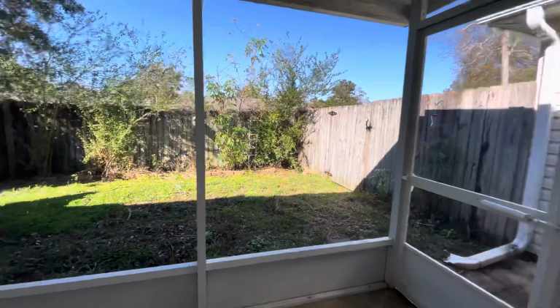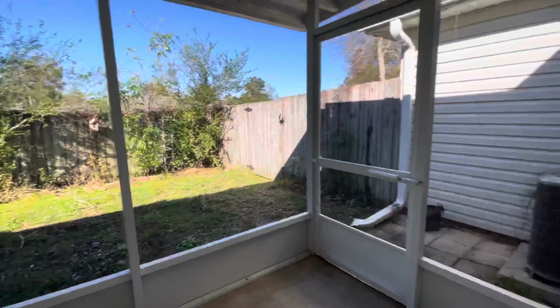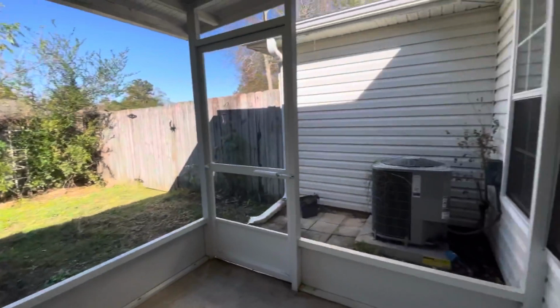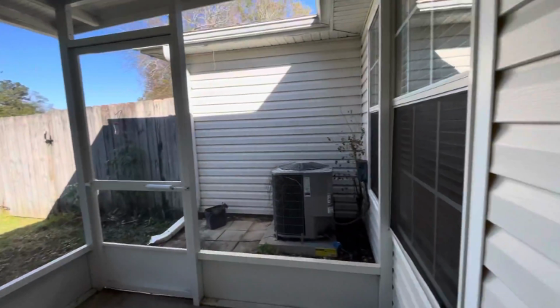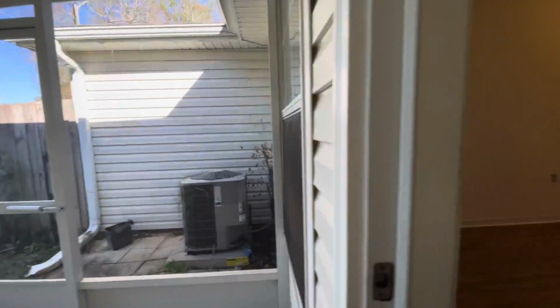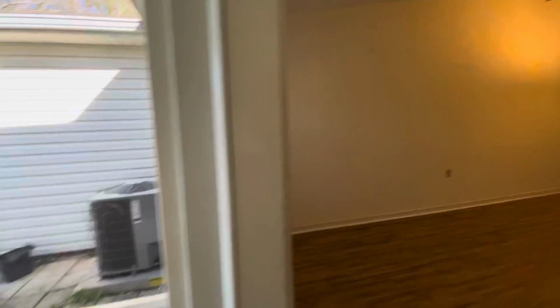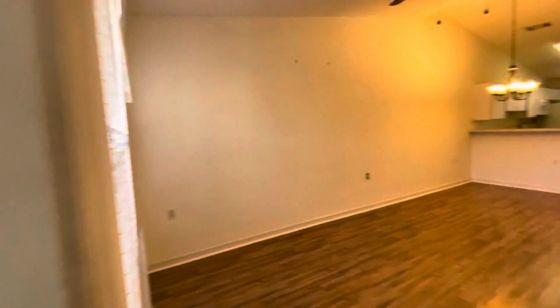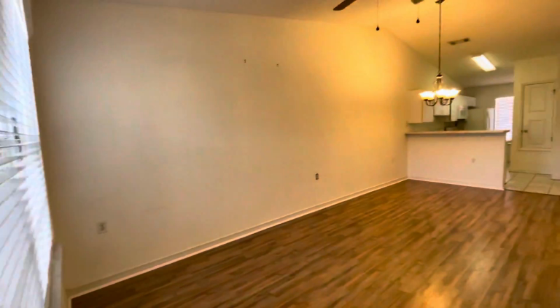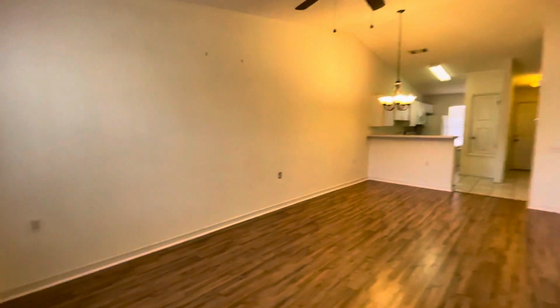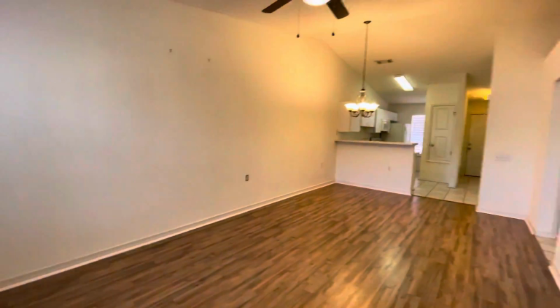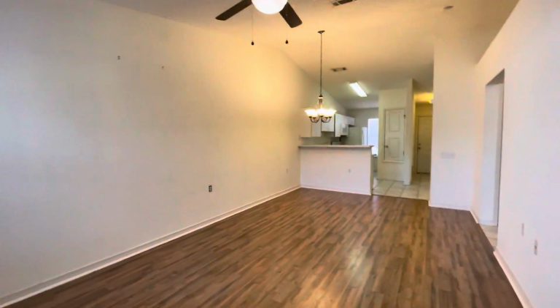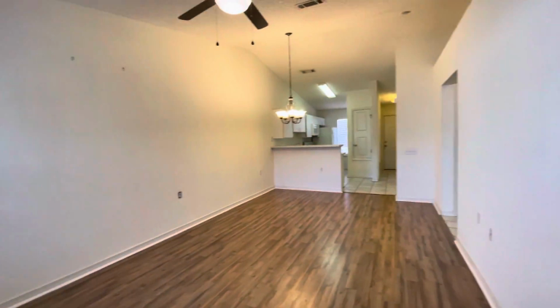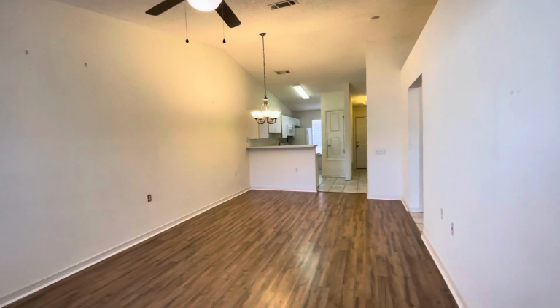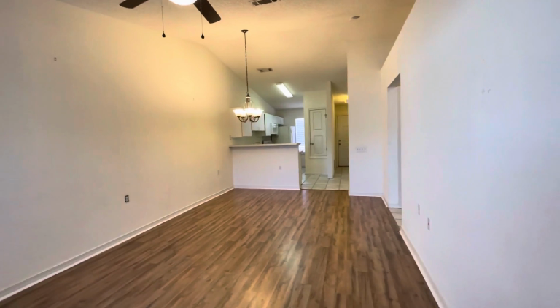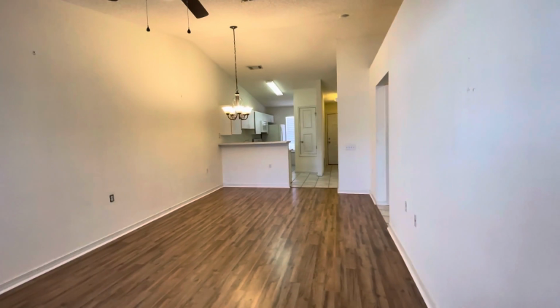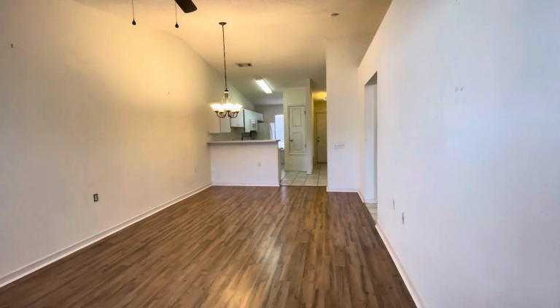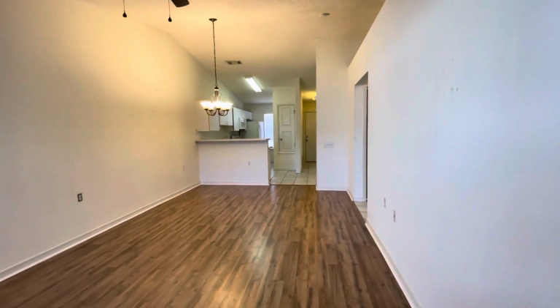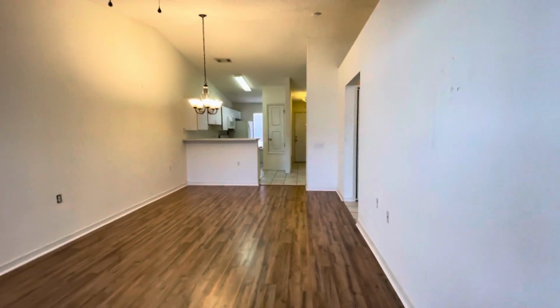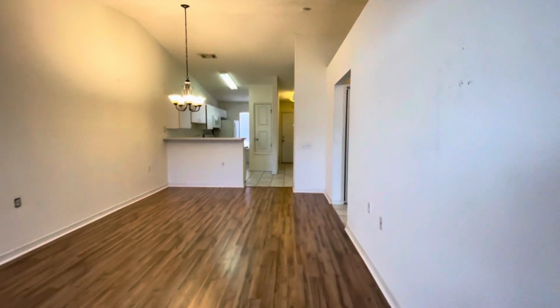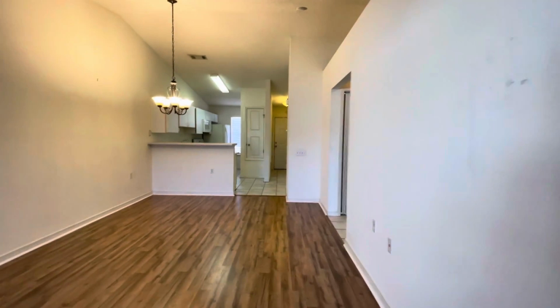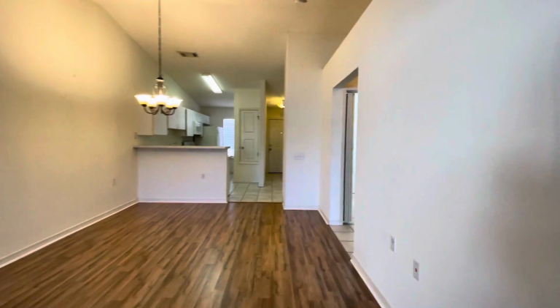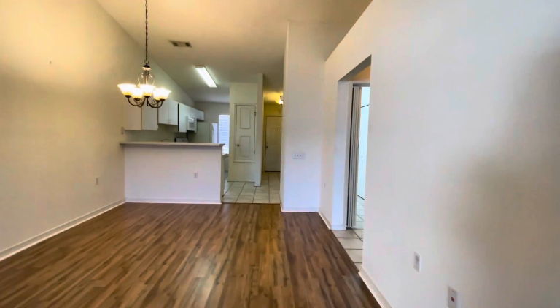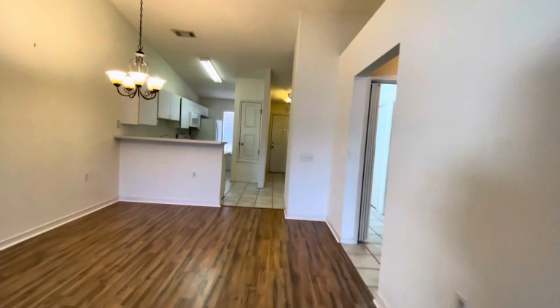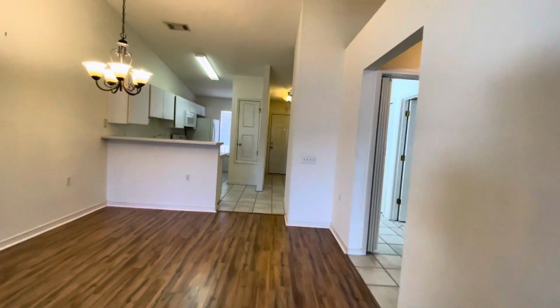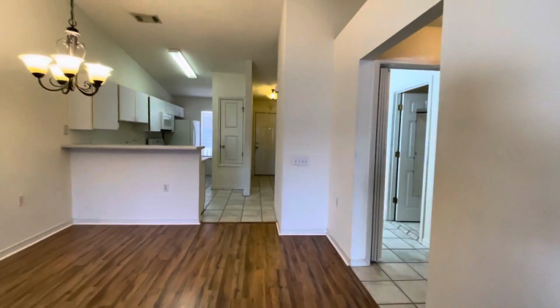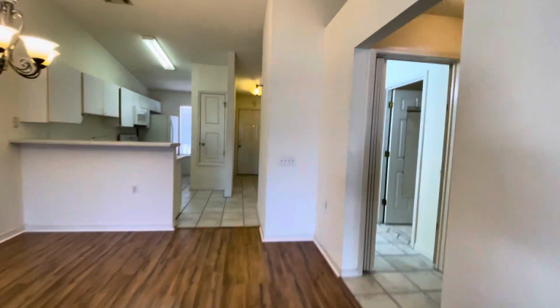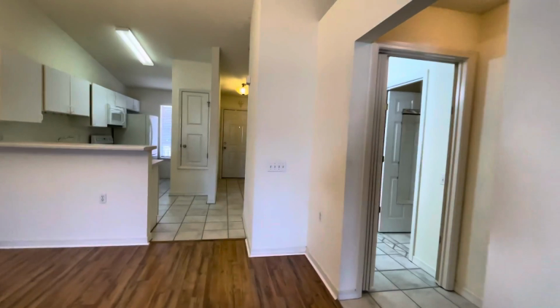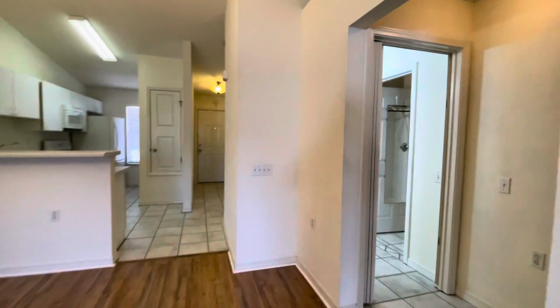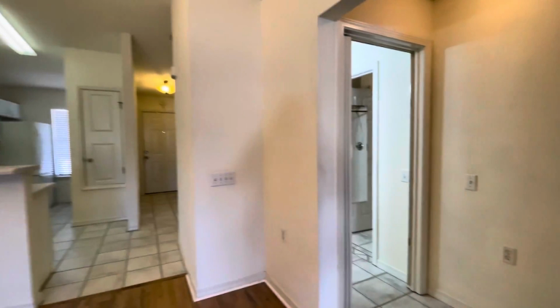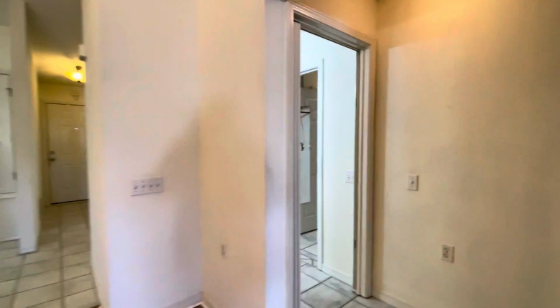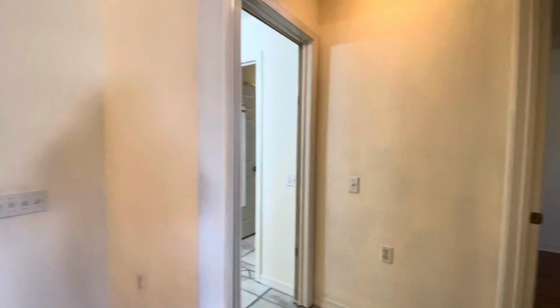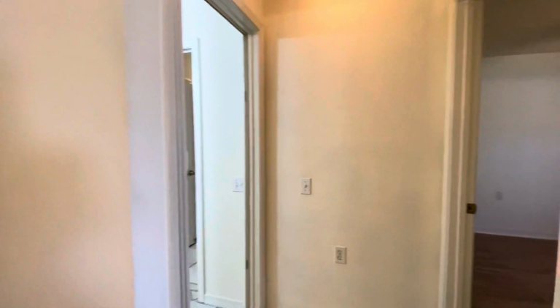Heading back inside now. We are standing at the back of the house looking towards the front. We'll go to the bedrooms — going right off of our living area.